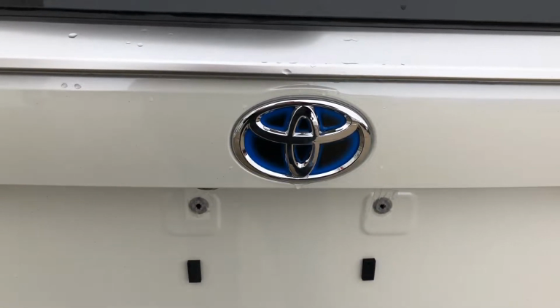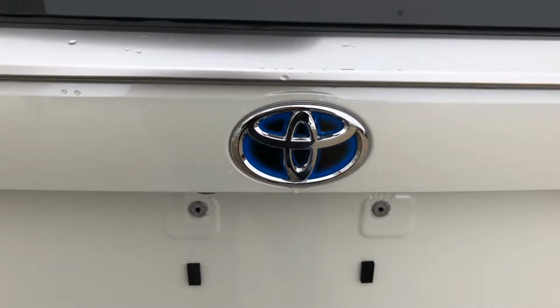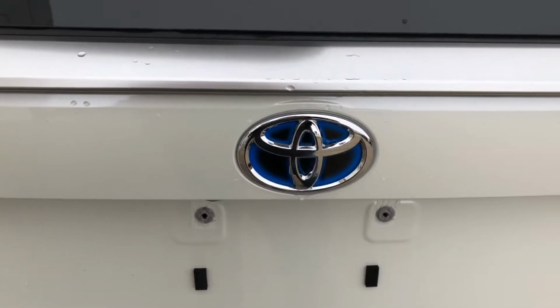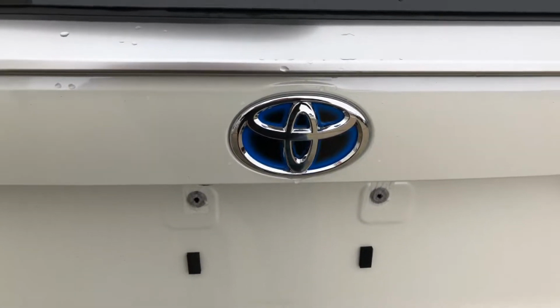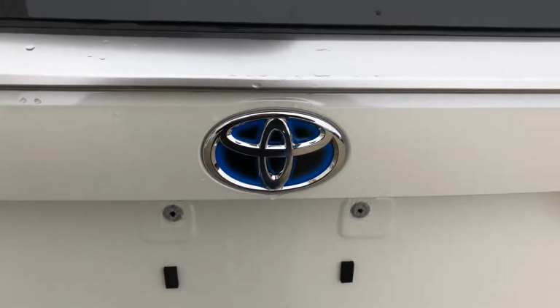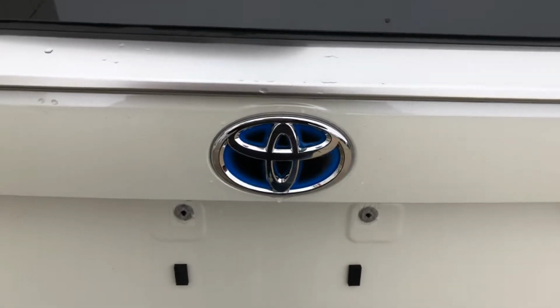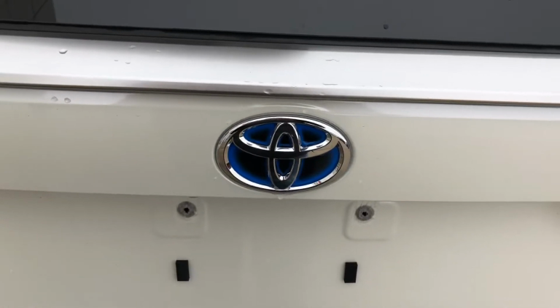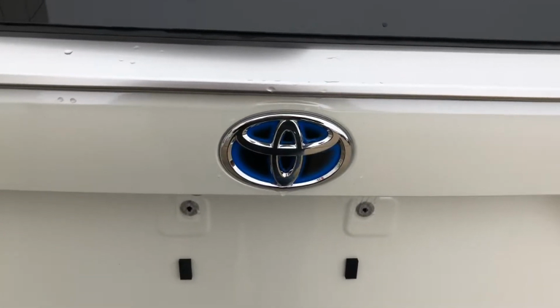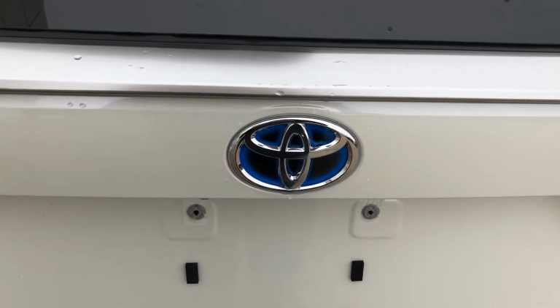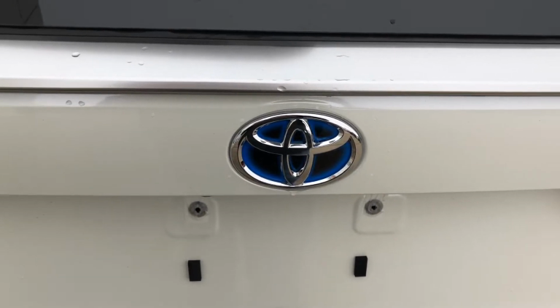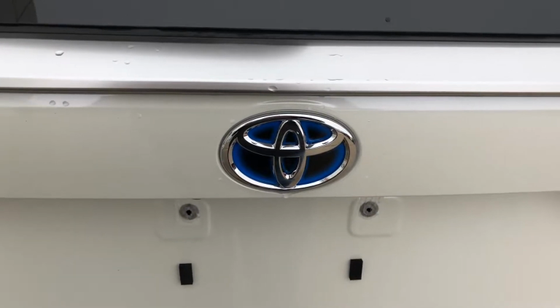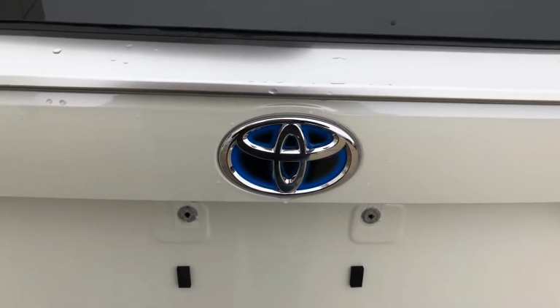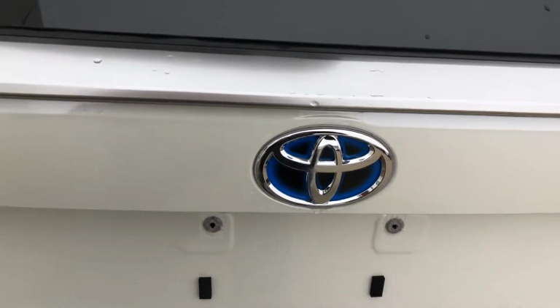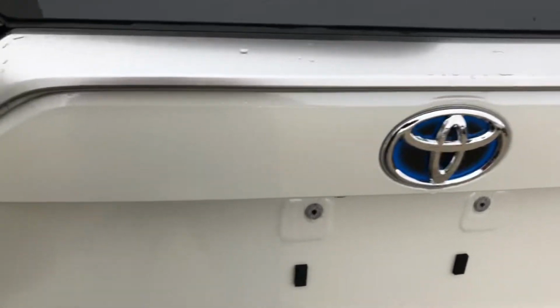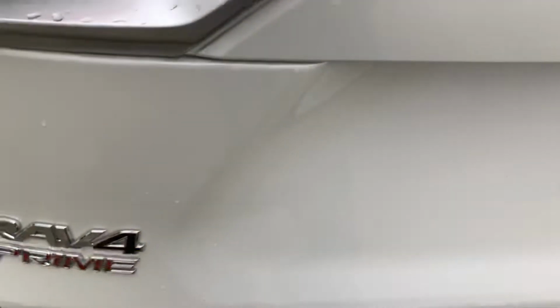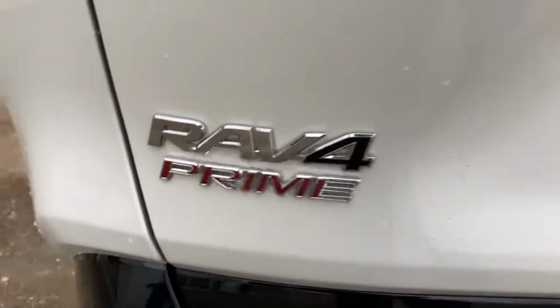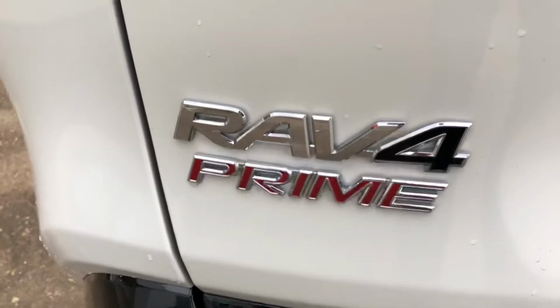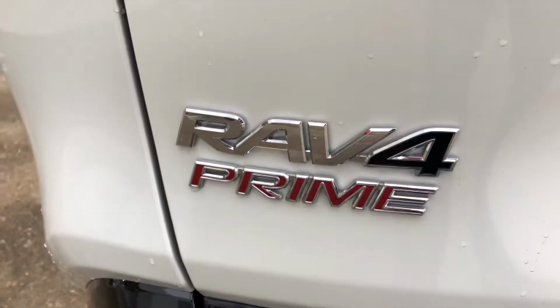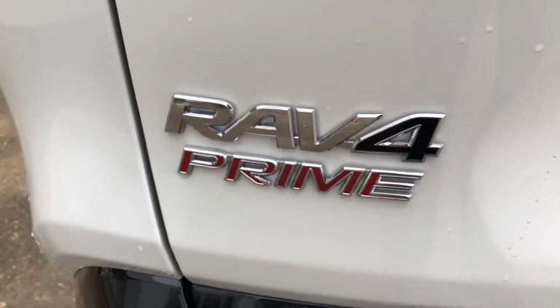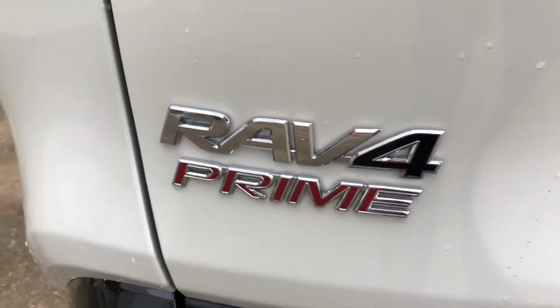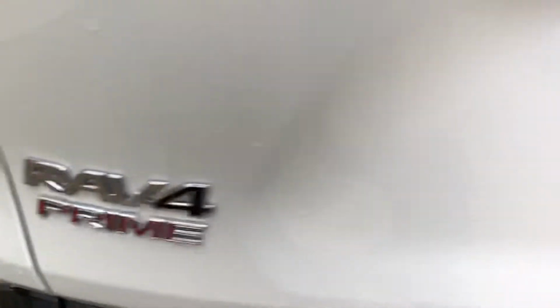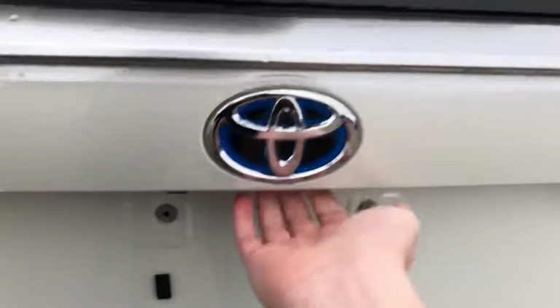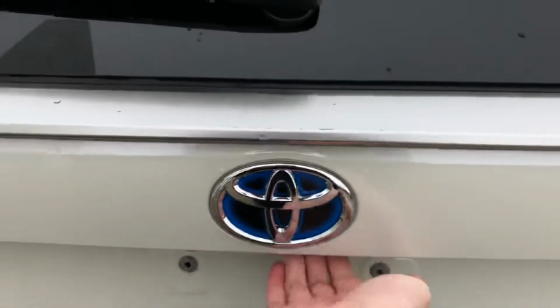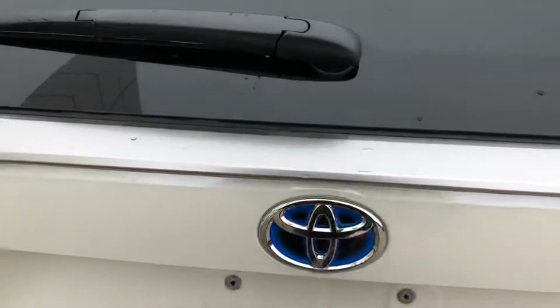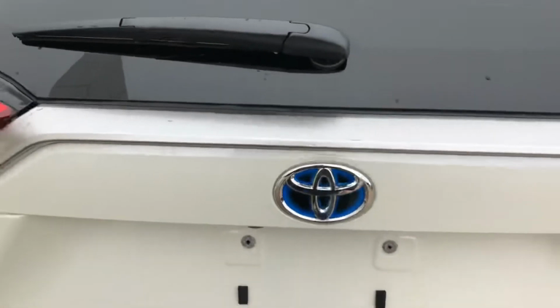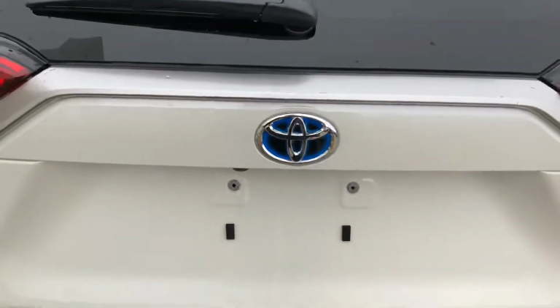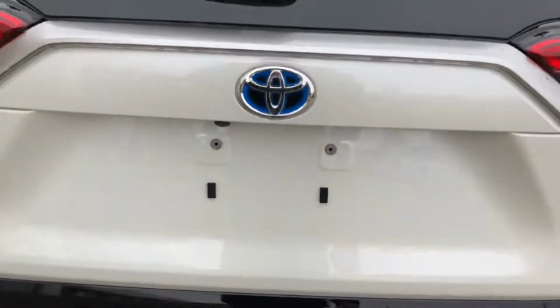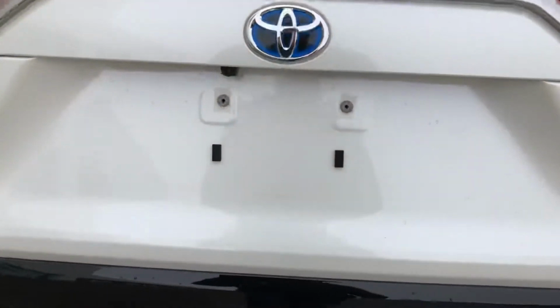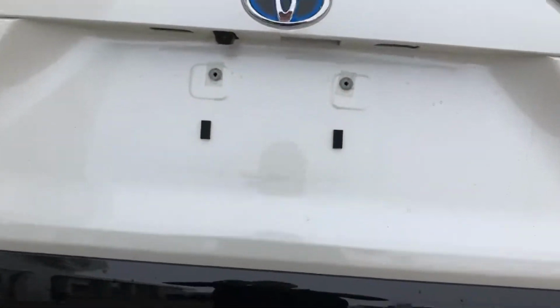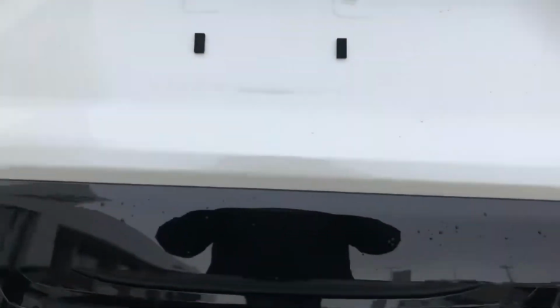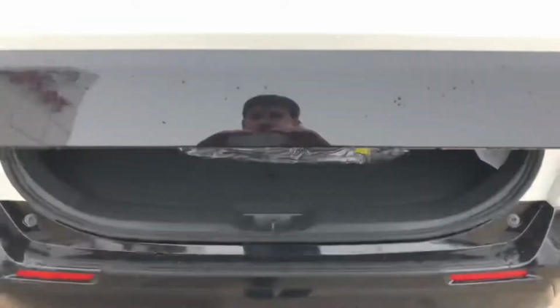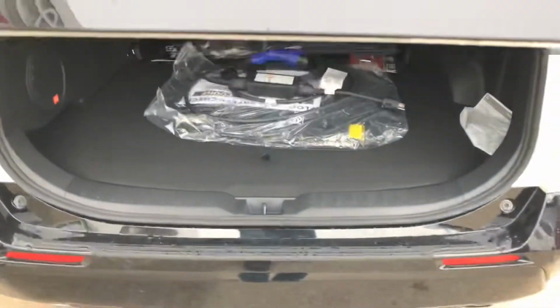Hi everybody, this is Jason Kirkshank with SaskAV and I'm at Frank Dunn Toyota in Prince Albert, Saskatchewan with the RAV4 Prime. The mystical beast has arrived here in Saskatchewan and they've got one on the lot. So let's open up the hatch here and take a quick look.